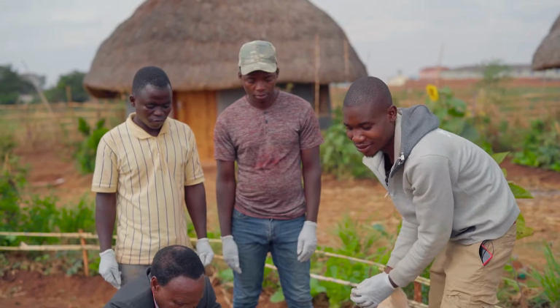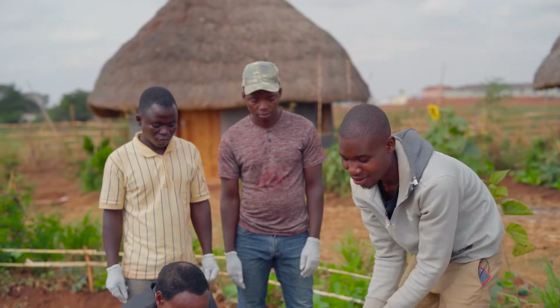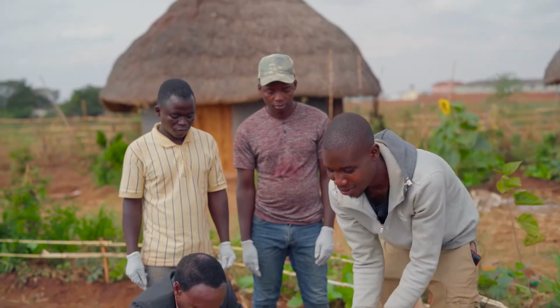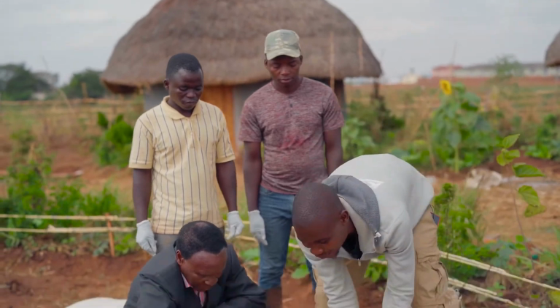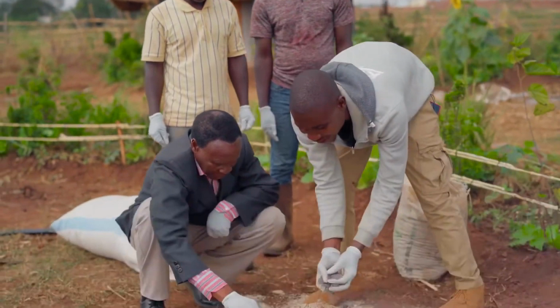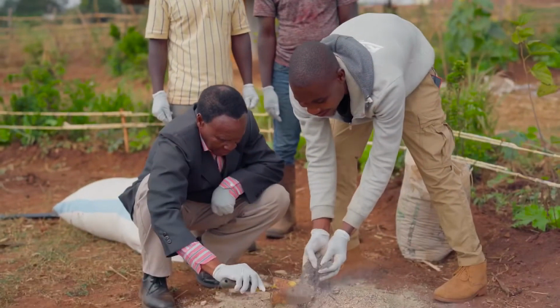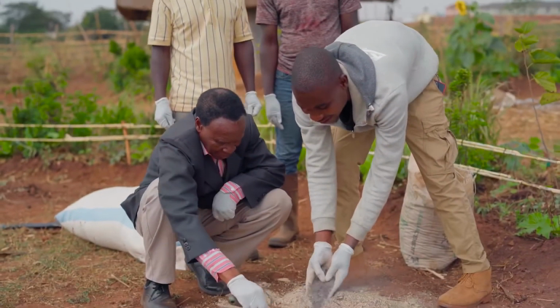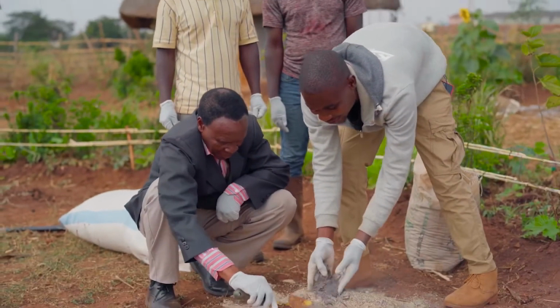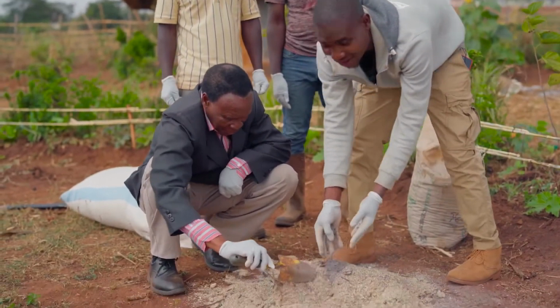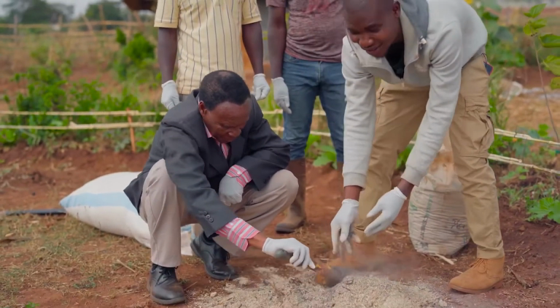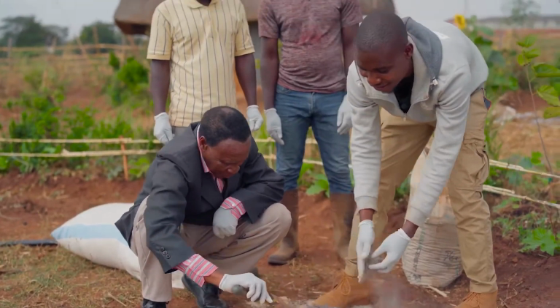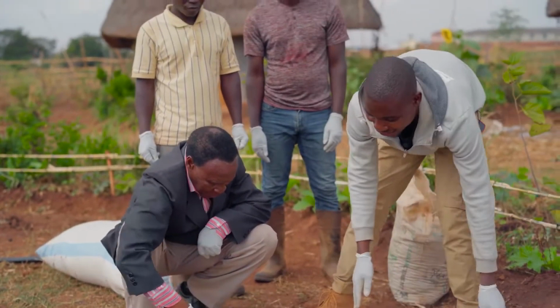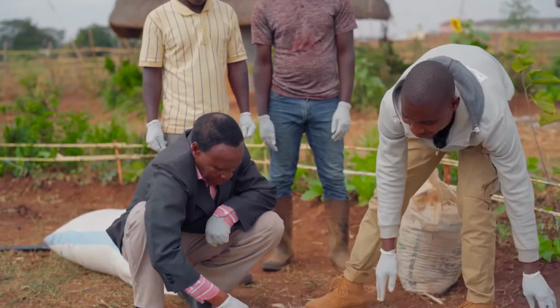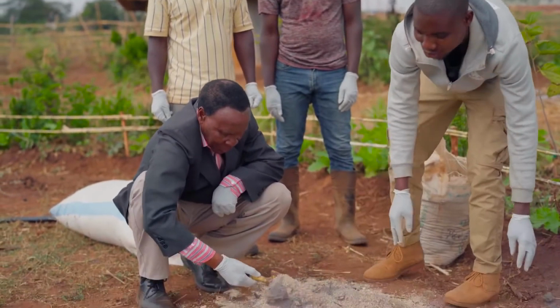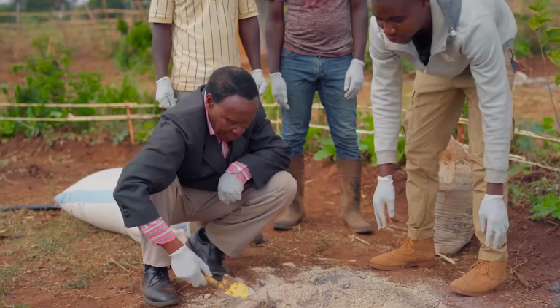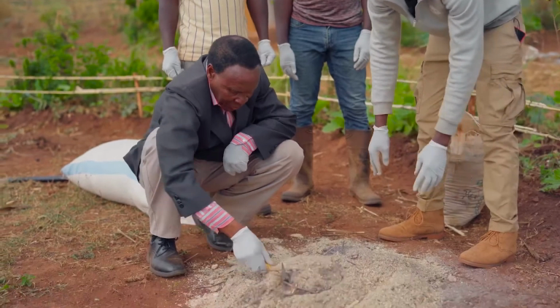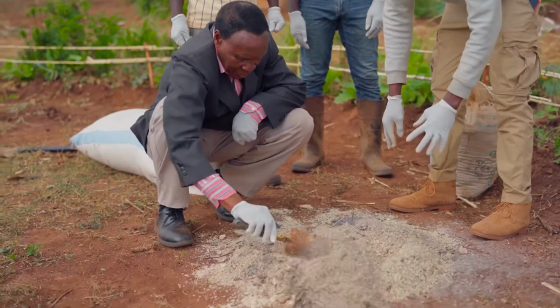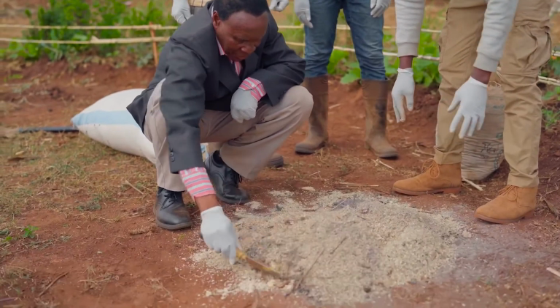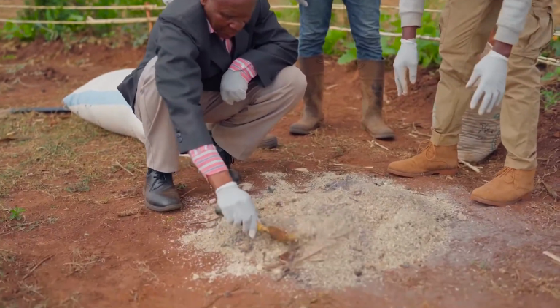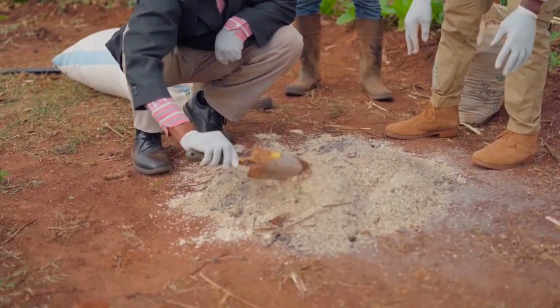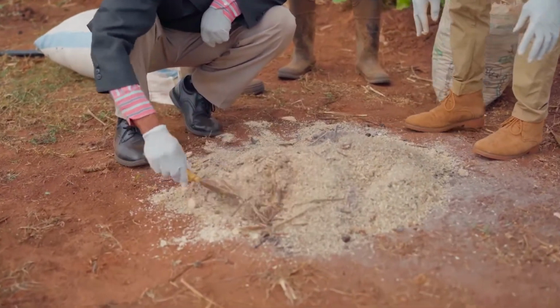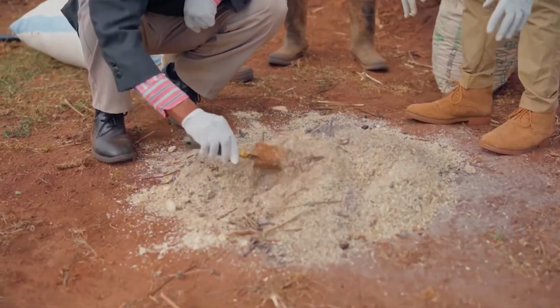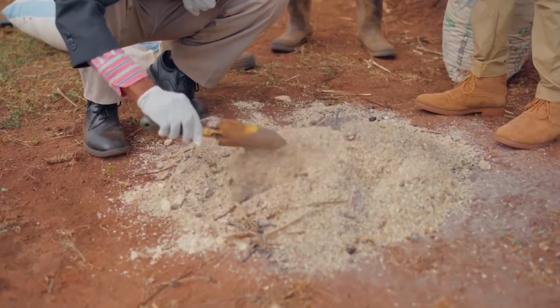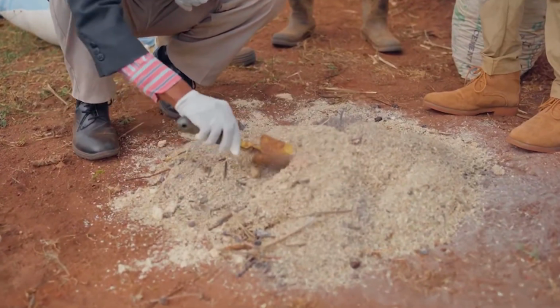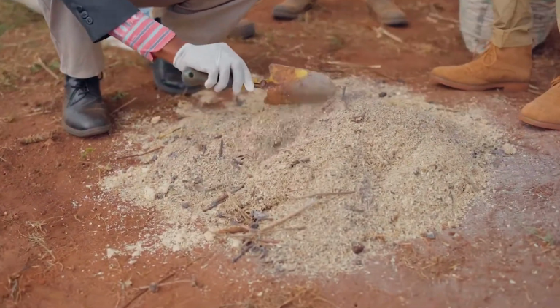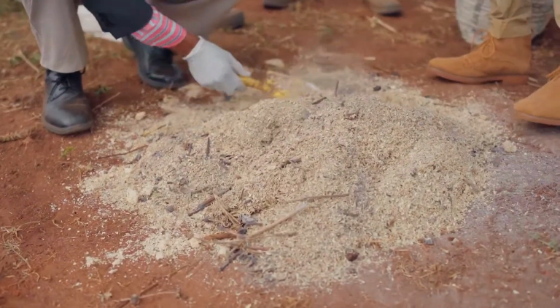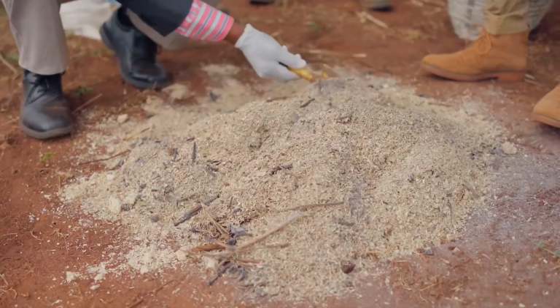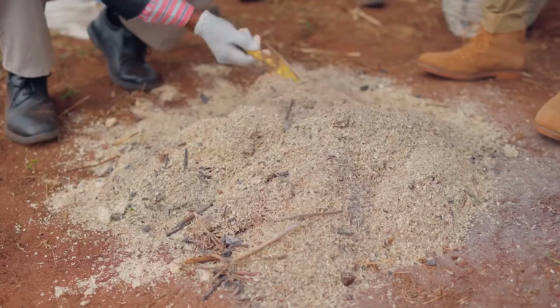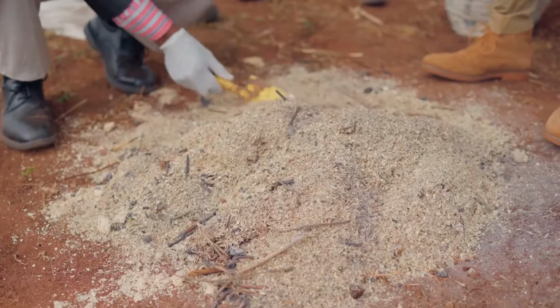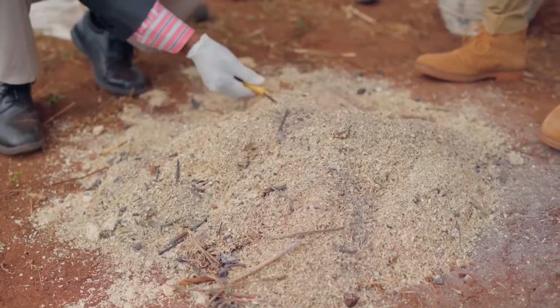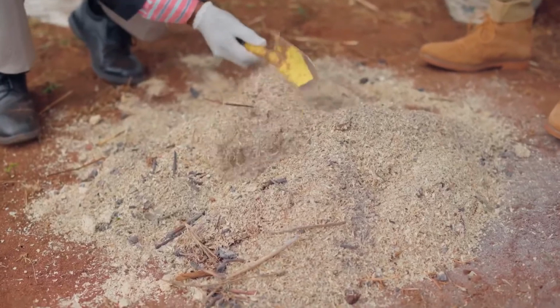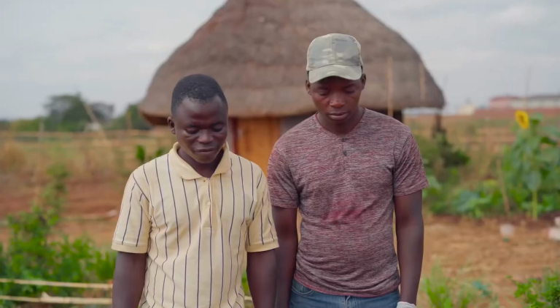Now we are mixing in ash and maize grain. So we just mix it up, then when it is done, we are going to apply urine.